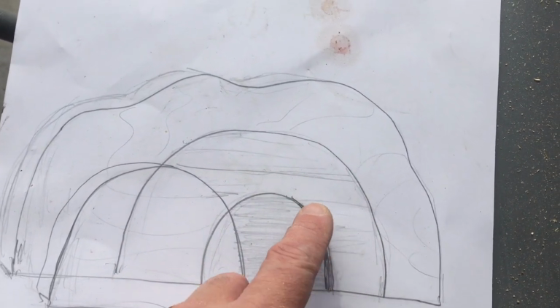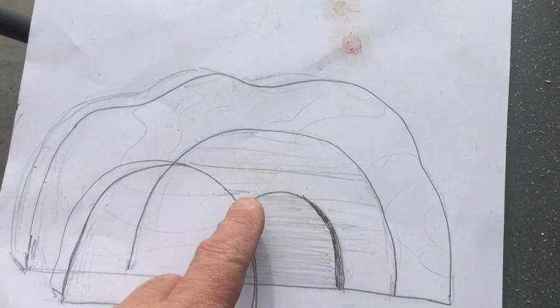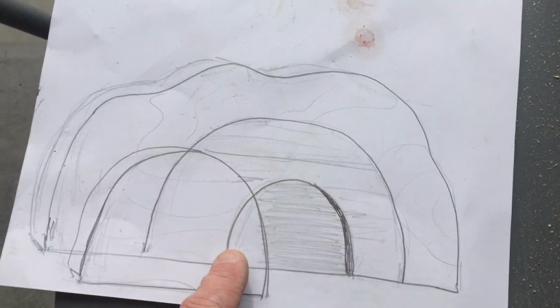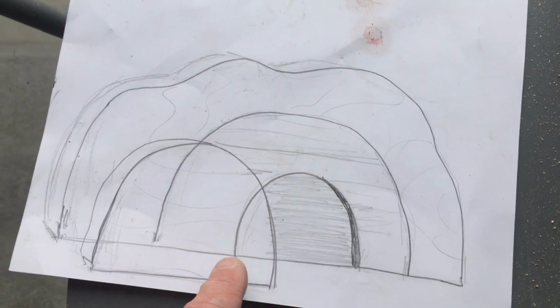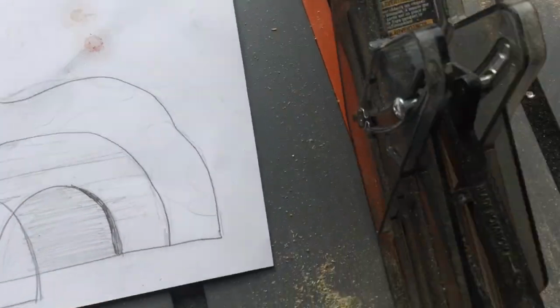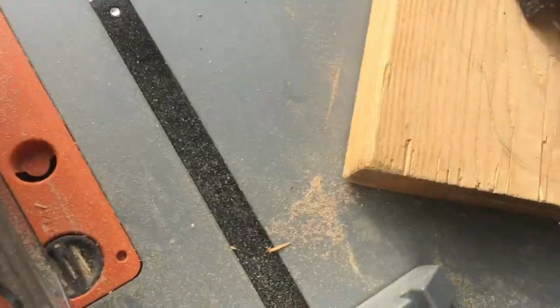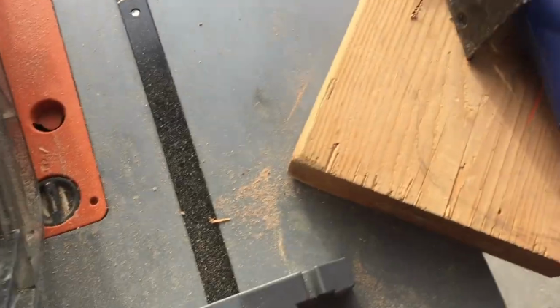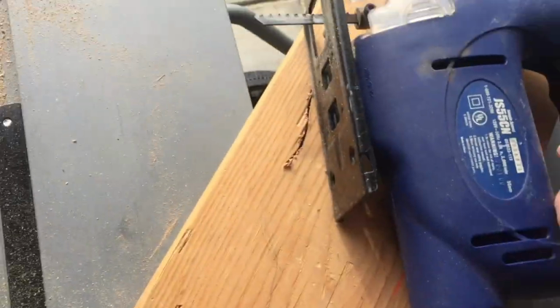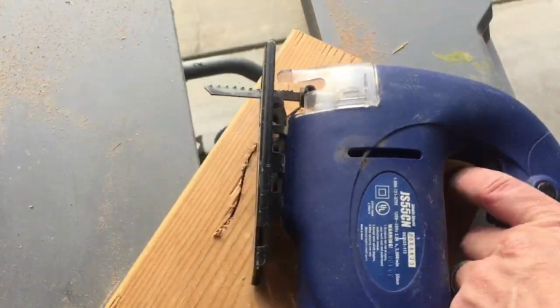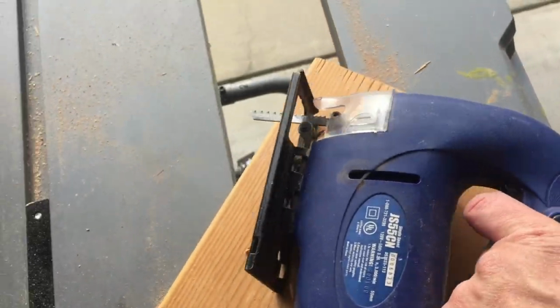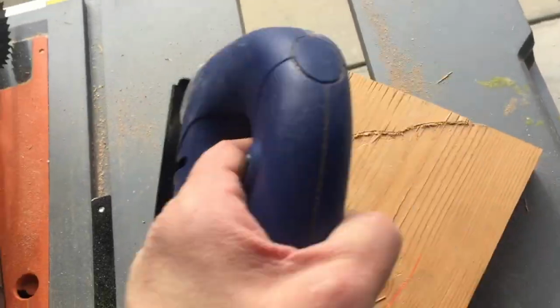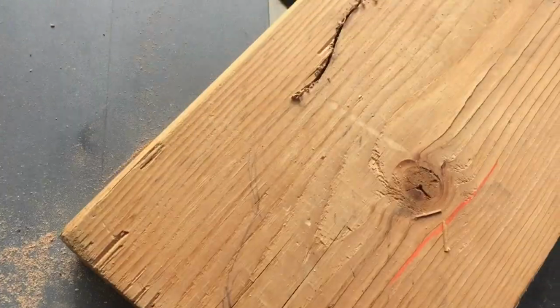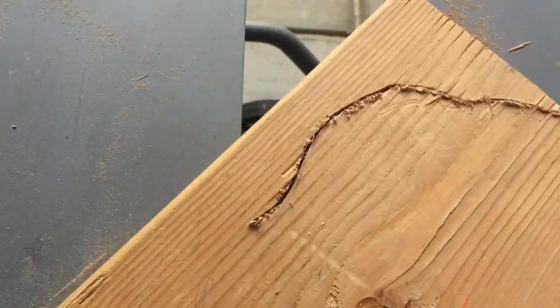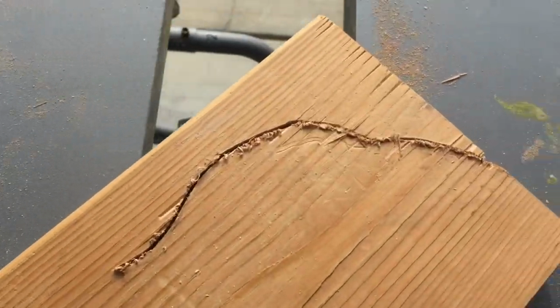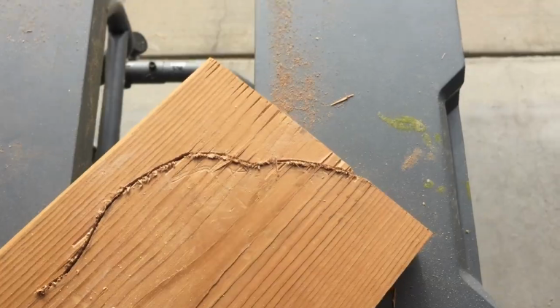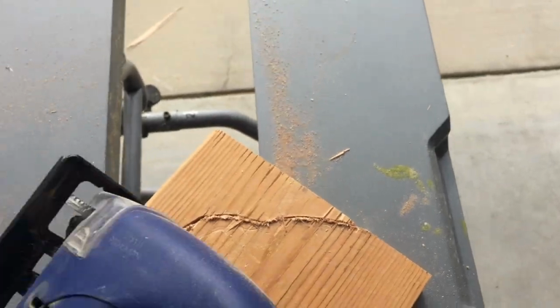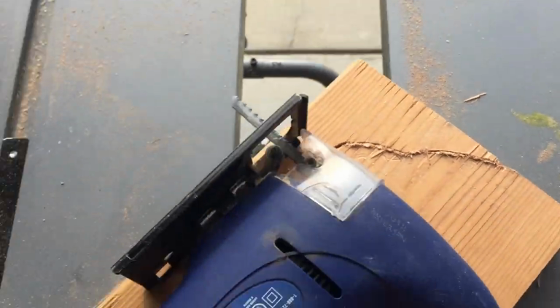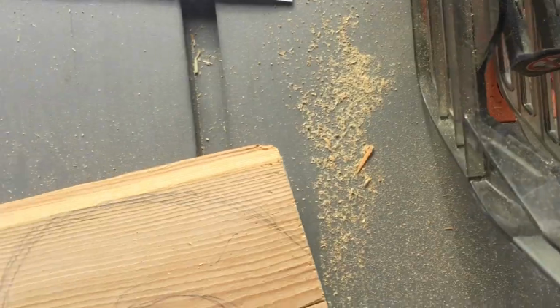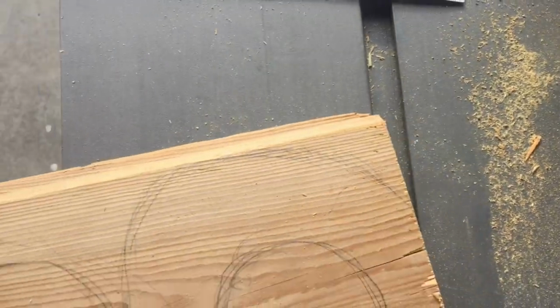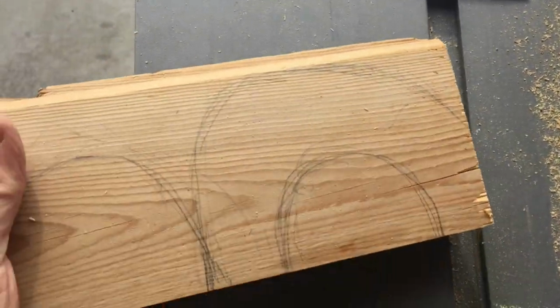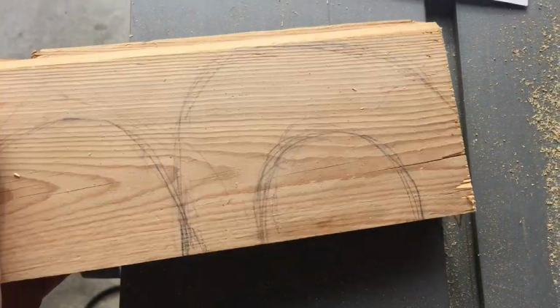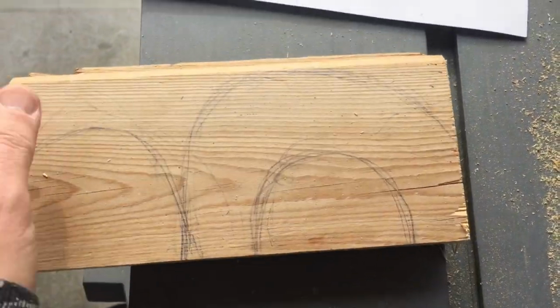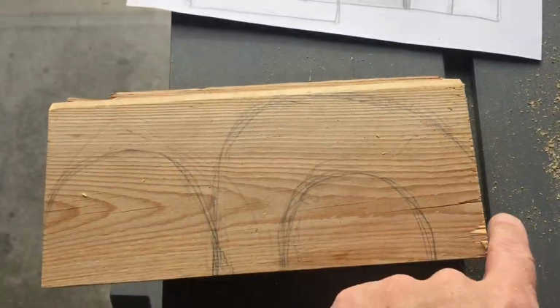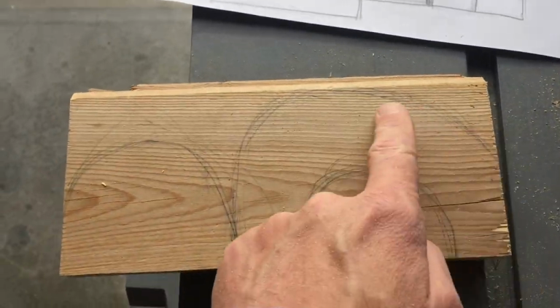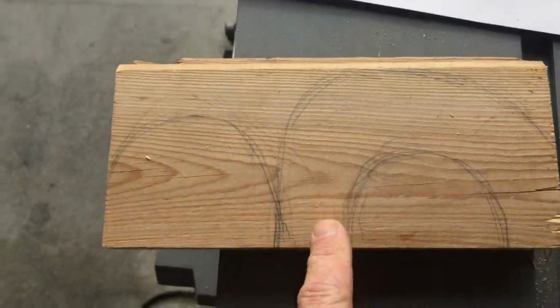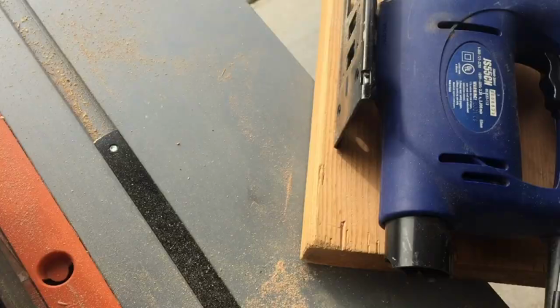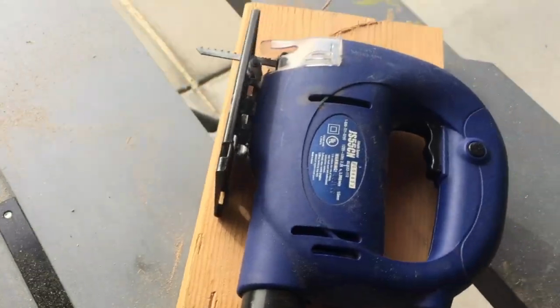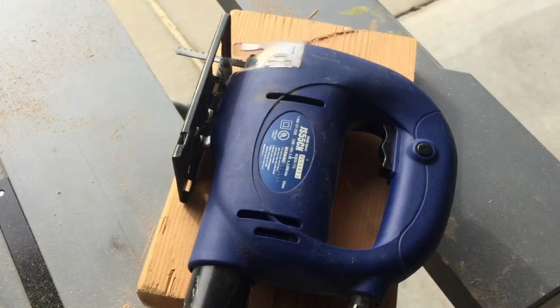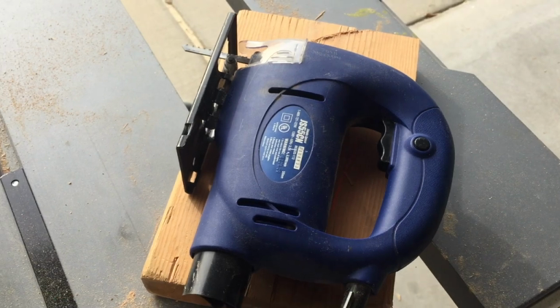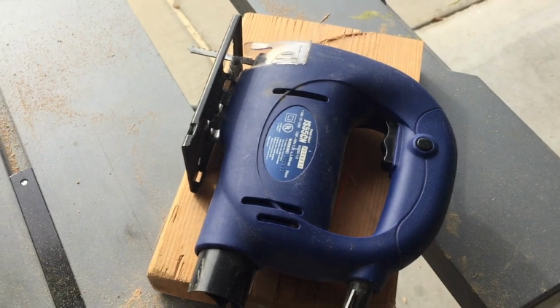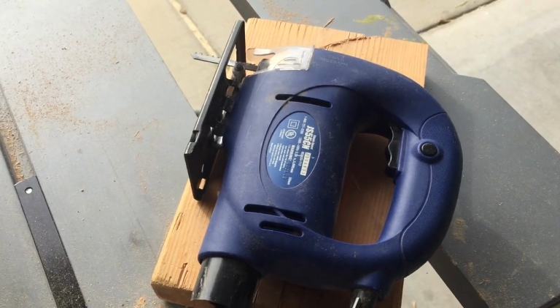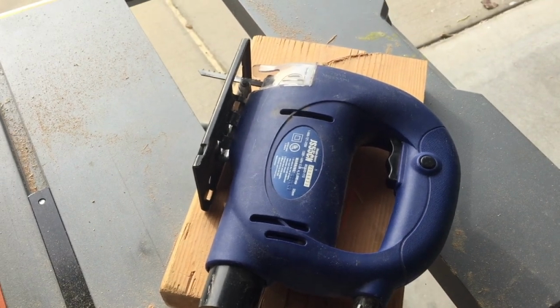The only piece that's gonna have the actual cave part and the tomb part cut out is this front one. I just got a leftover piece of two by eight and sketched on that back piece and these two pieces, and I'm just gonna go at it with the jigsaw.